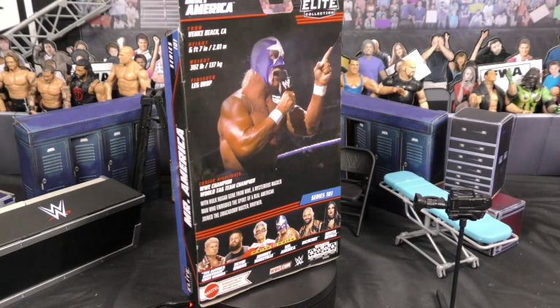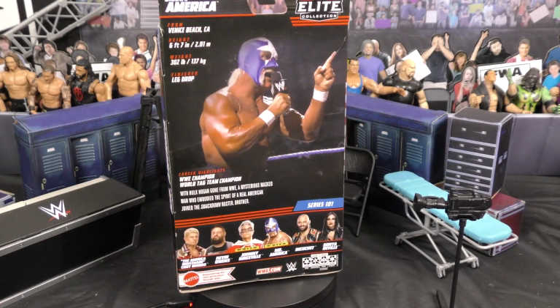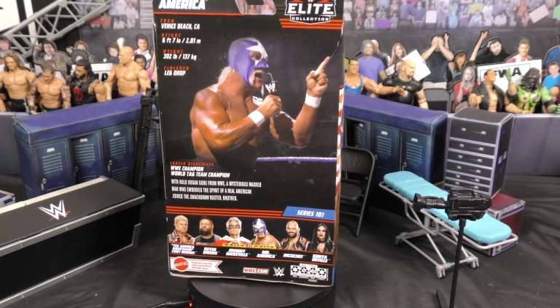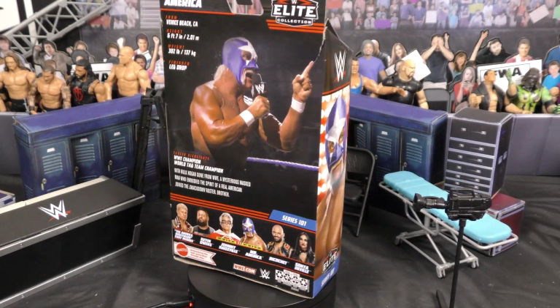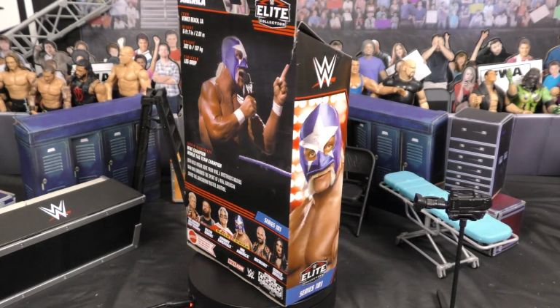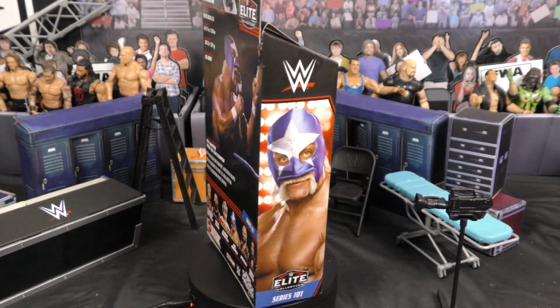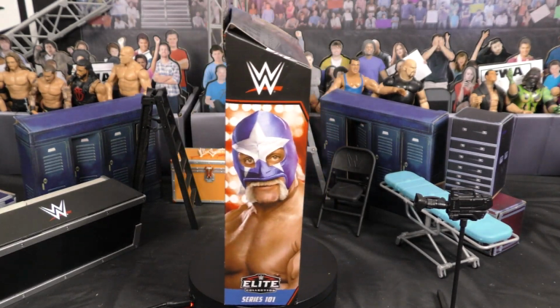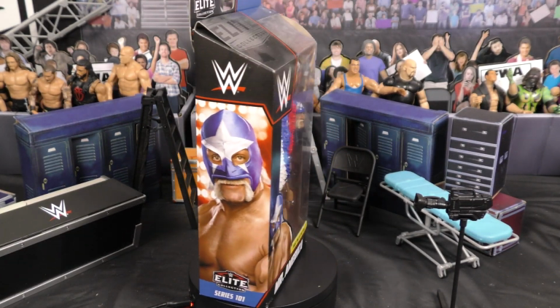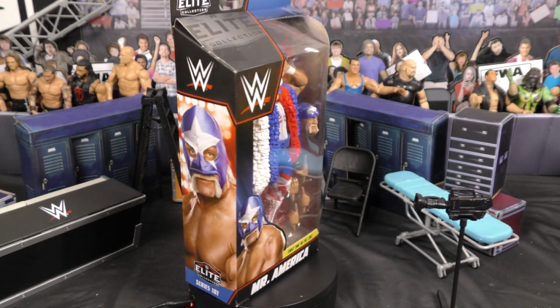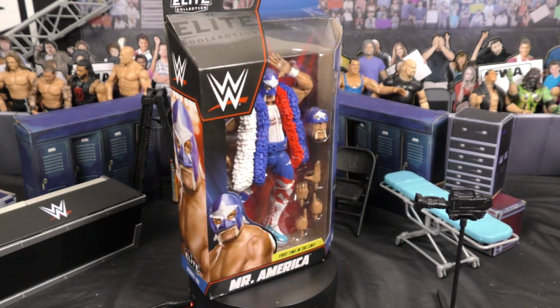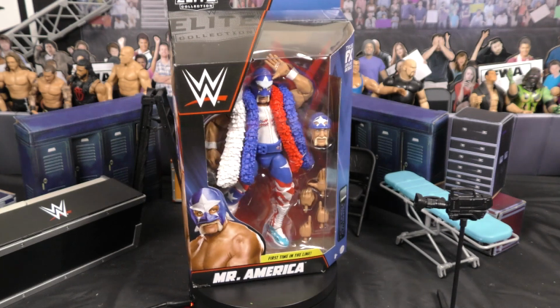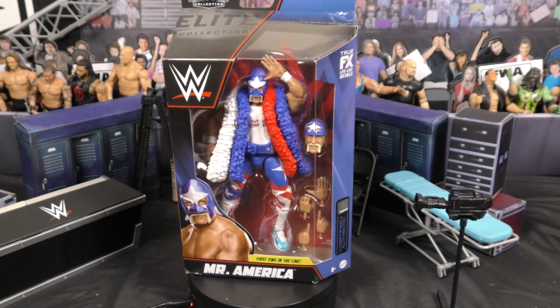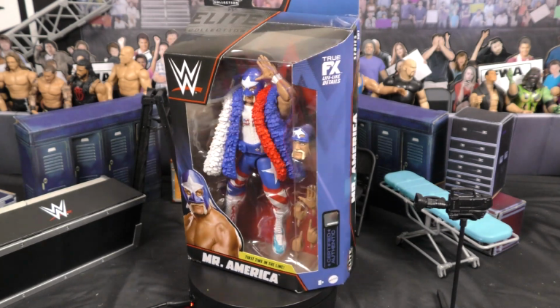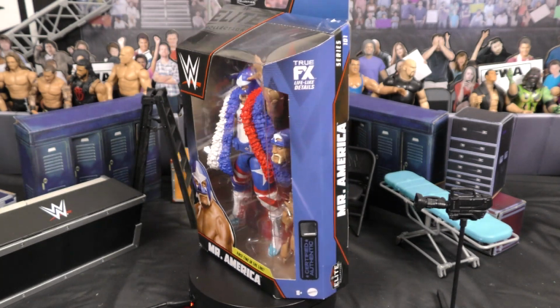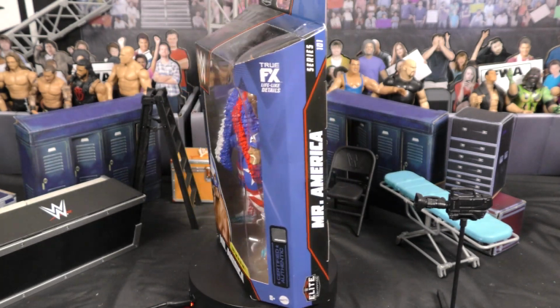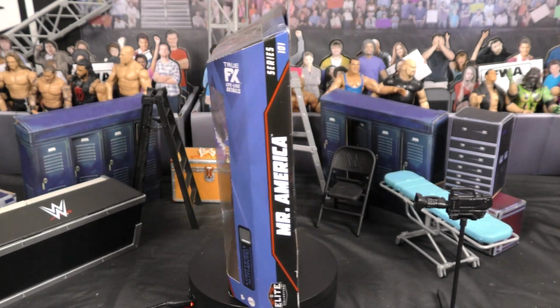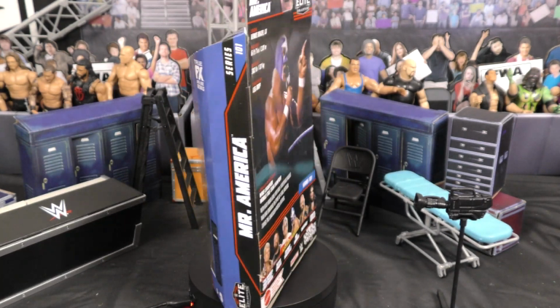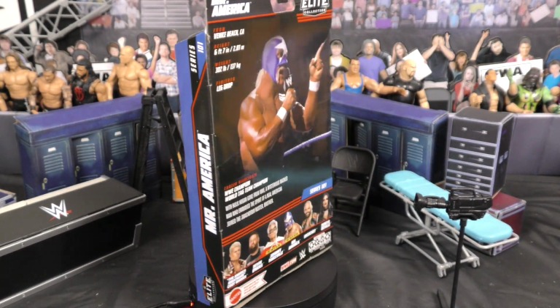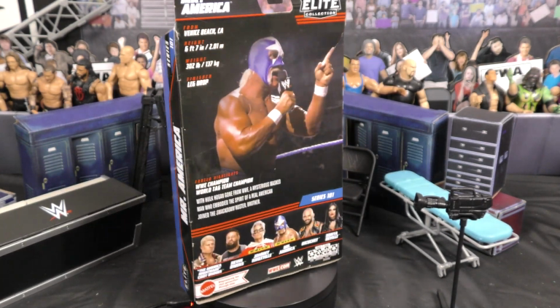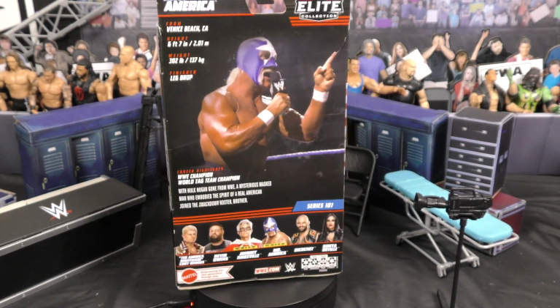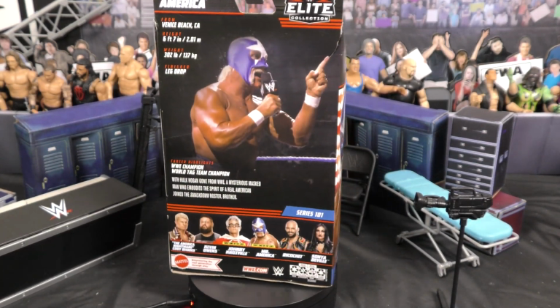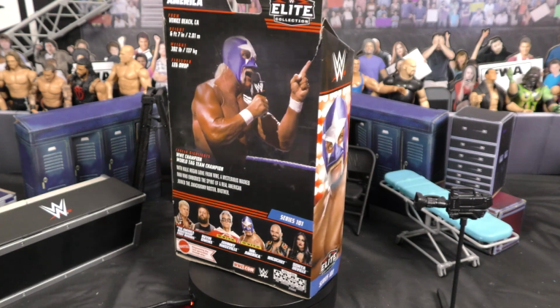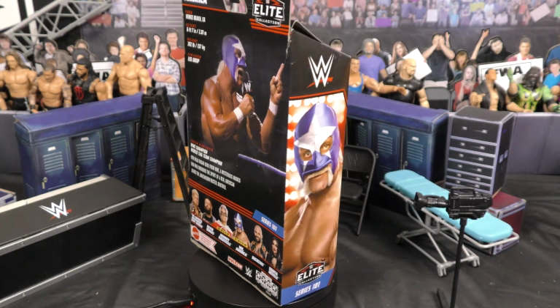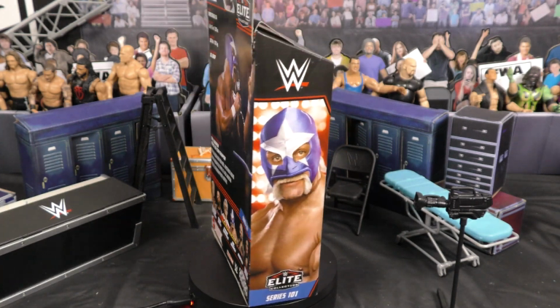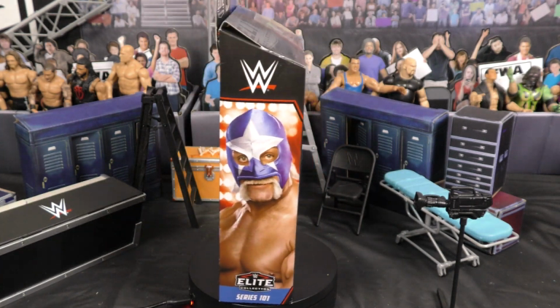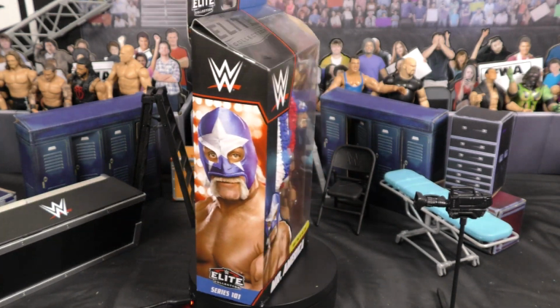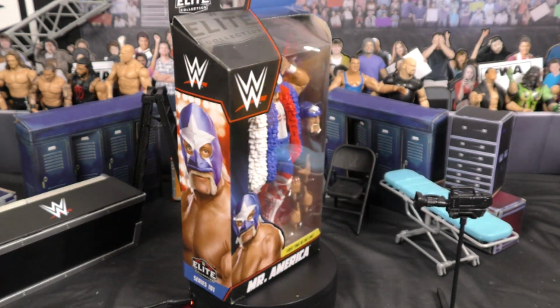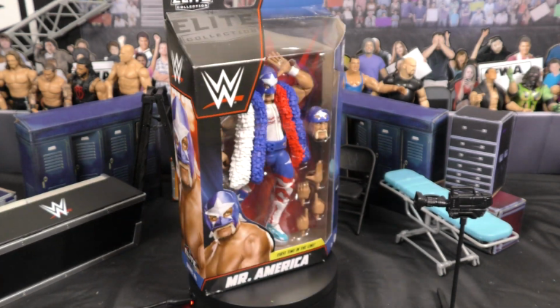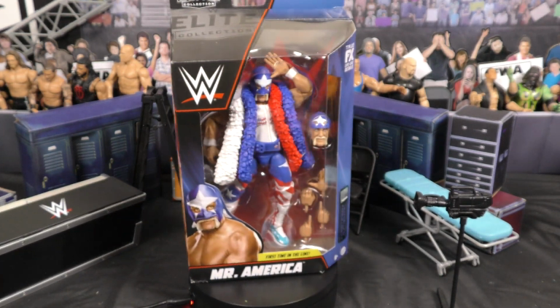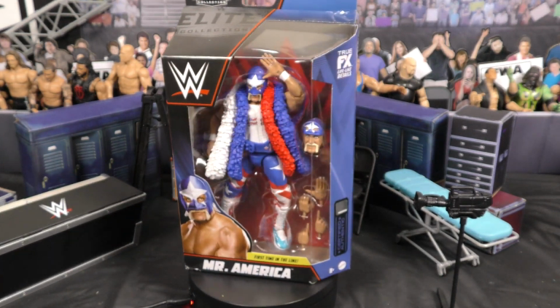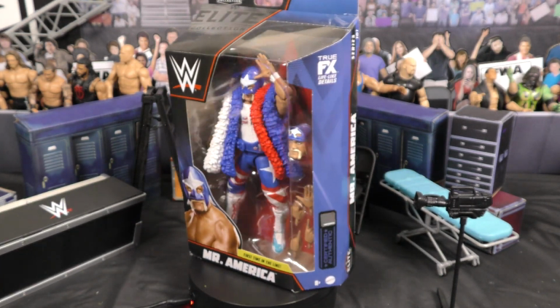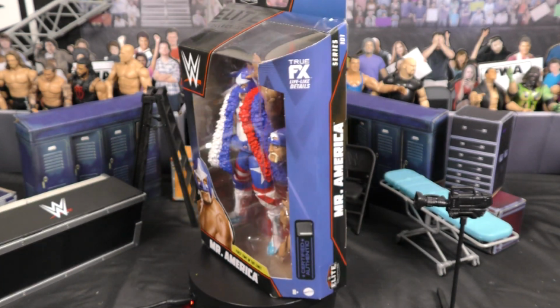What's going on, guys? Manny Mack here for another episode of Adventures in Toyland, FigureWrestlingAlliance.com. We have an awesome one here for you — Series 101, Mr. America Hulk Hogan. First time in this line. Make sure you like and subscribe, guys, and let's dive into this one.